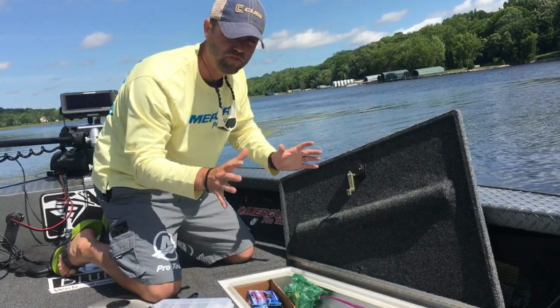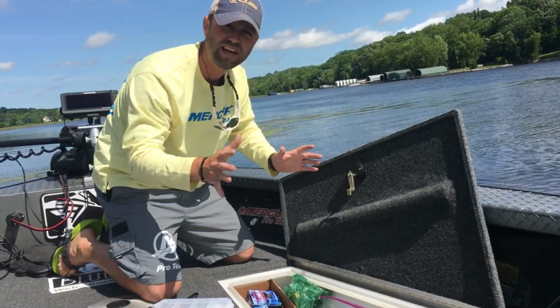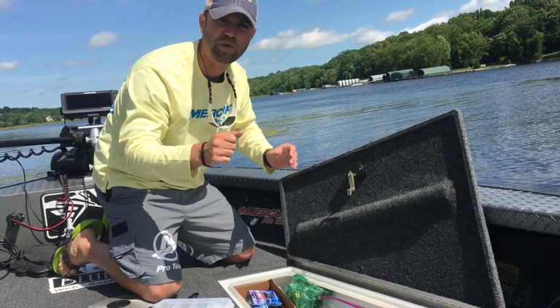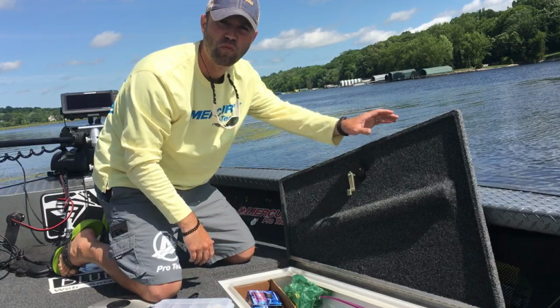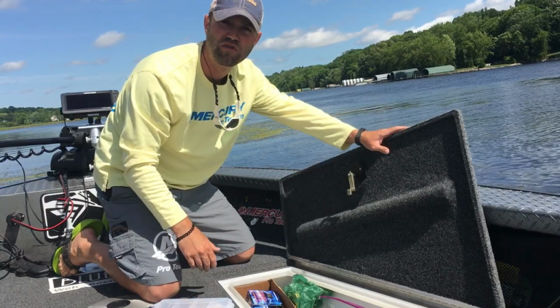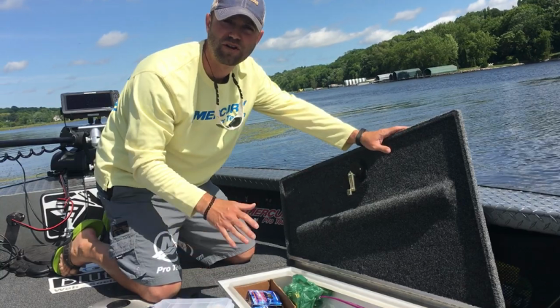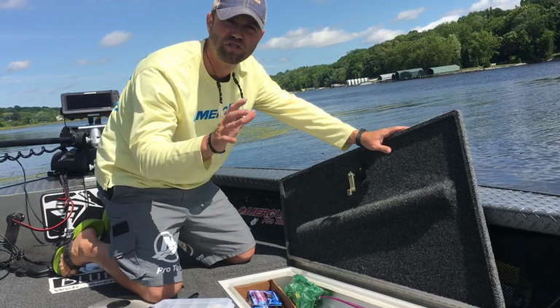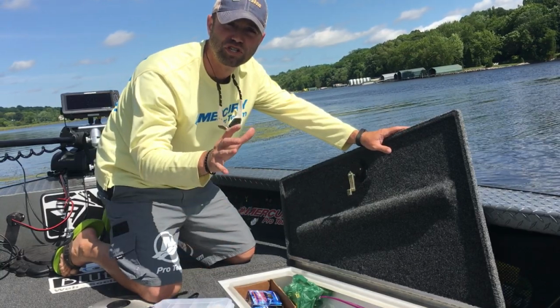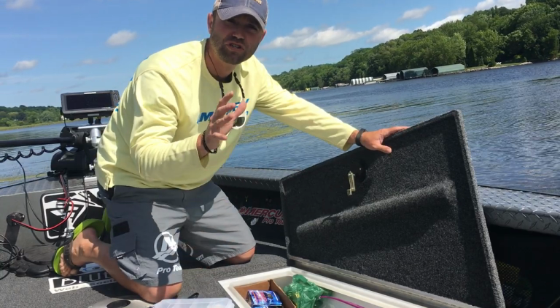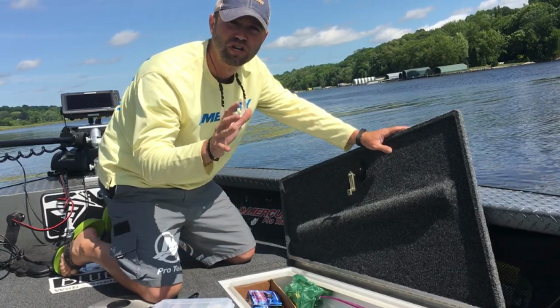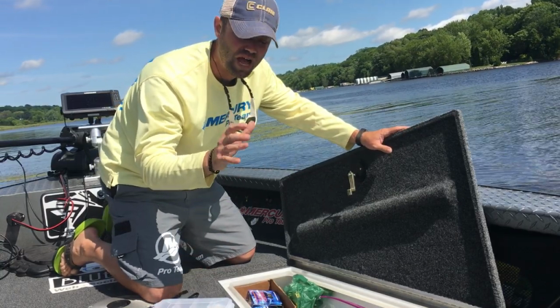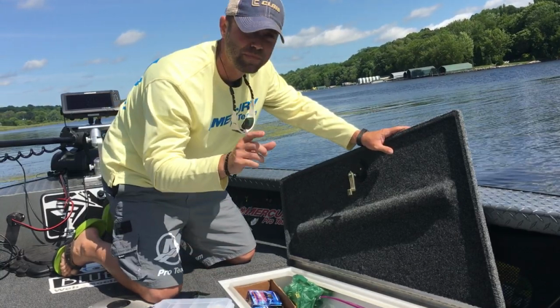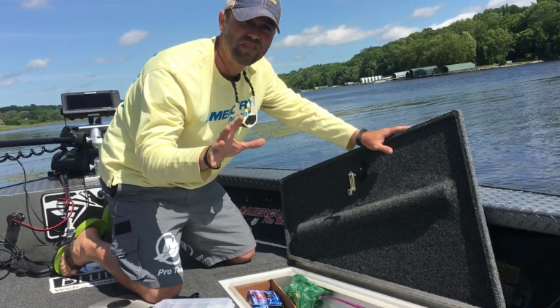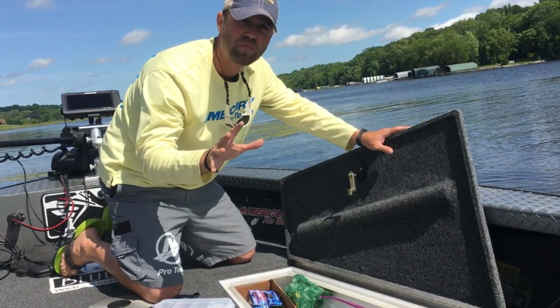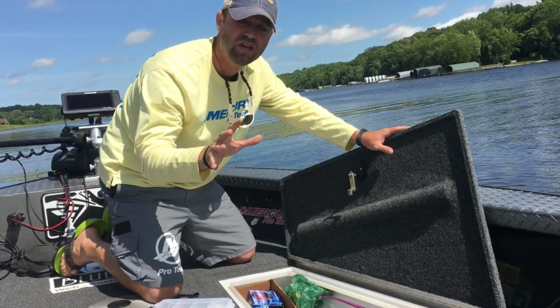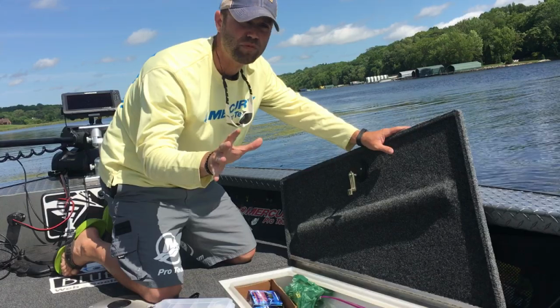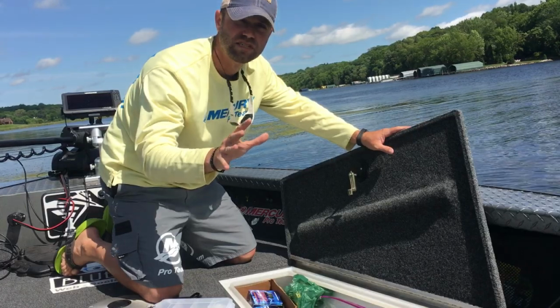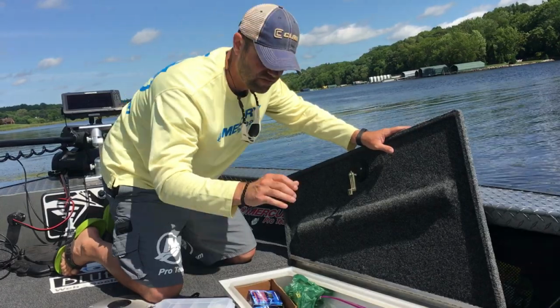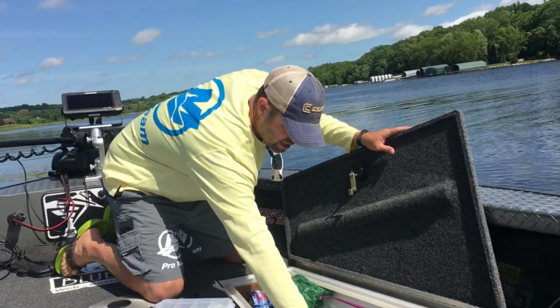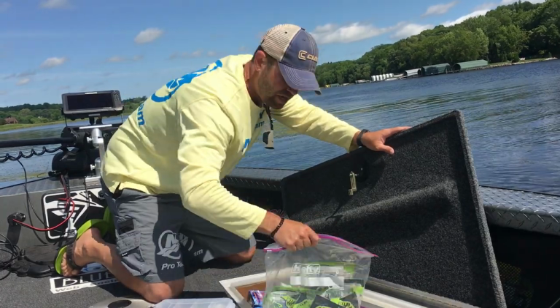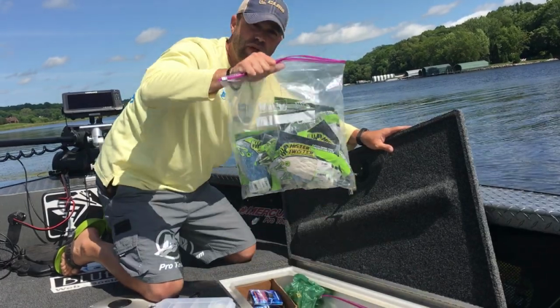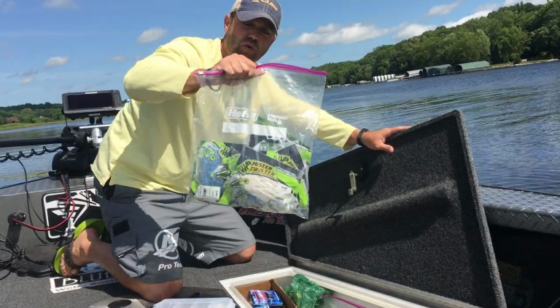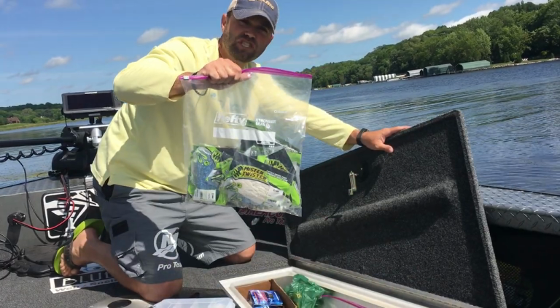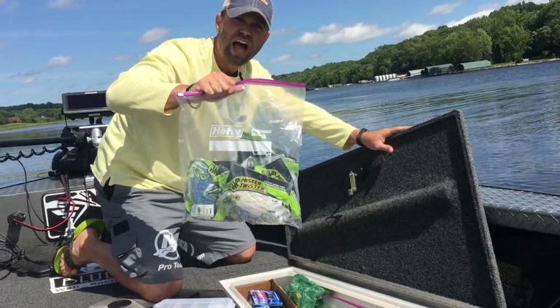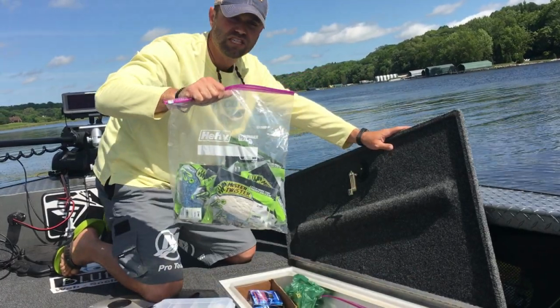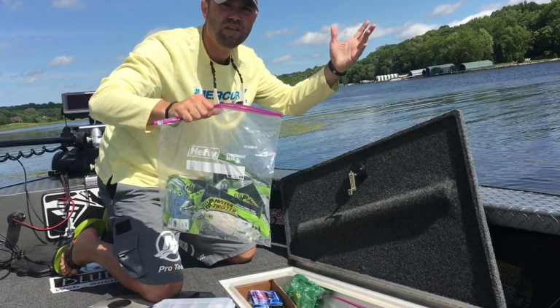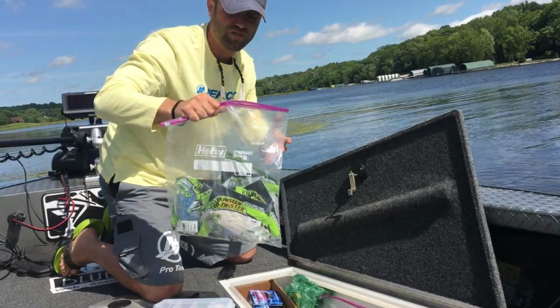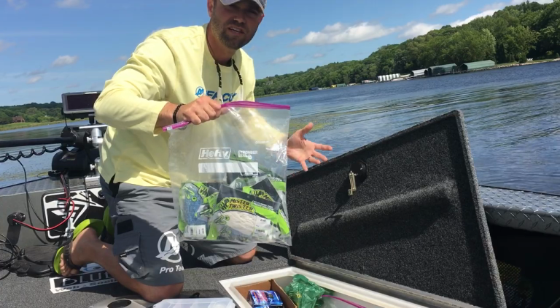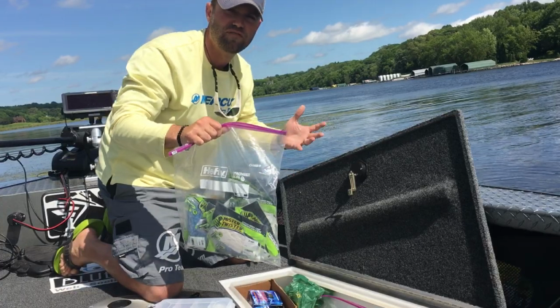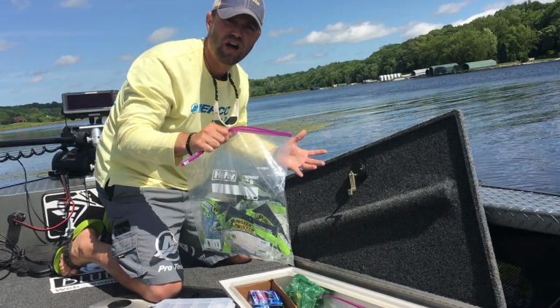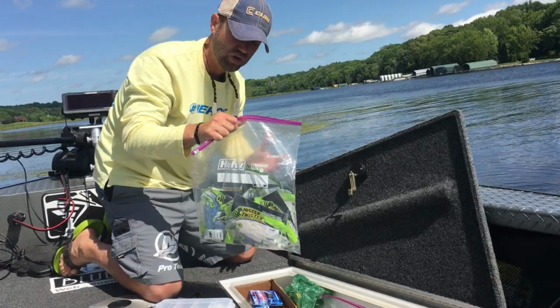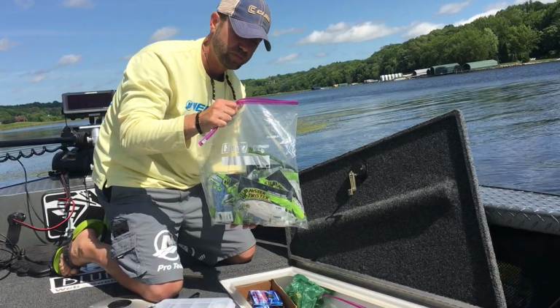For me, I stop at Target, Walmart, you name it, and I grab those larger storage ziplock bags. I'm not talking the gallon bags or sandwich bags — I'm talking the bigger storage bags. You can get fifteen of these for five dollars. They're really inexpensive.